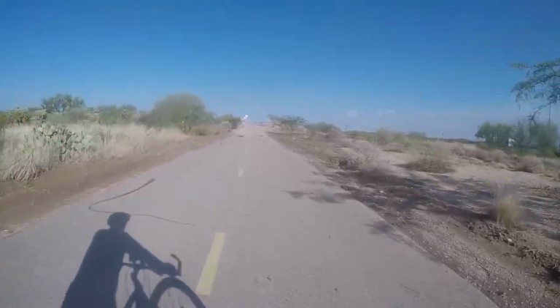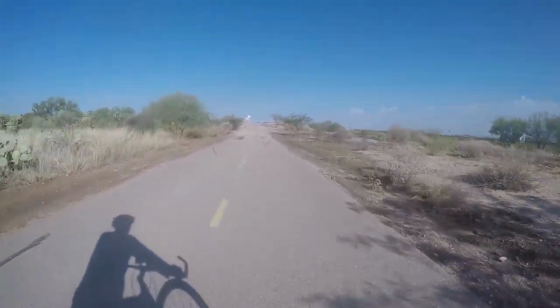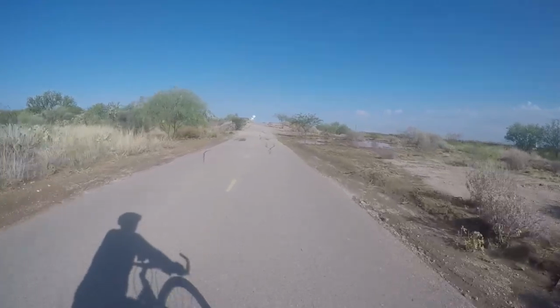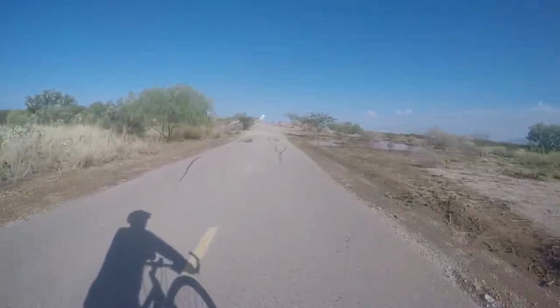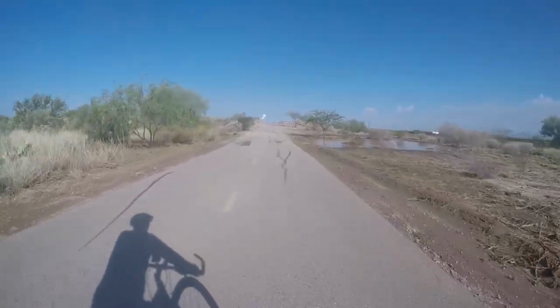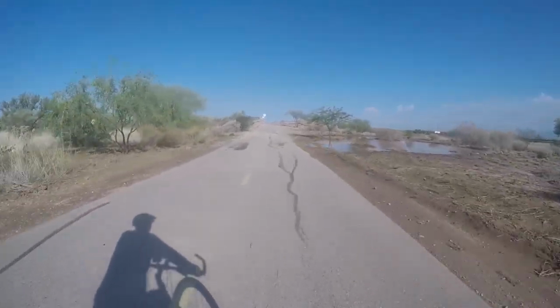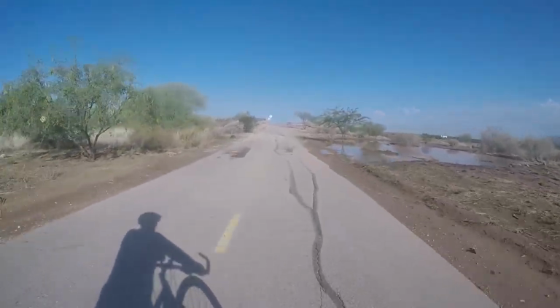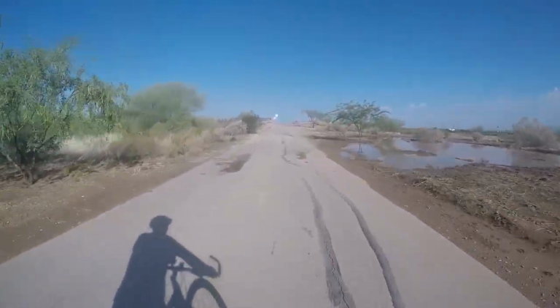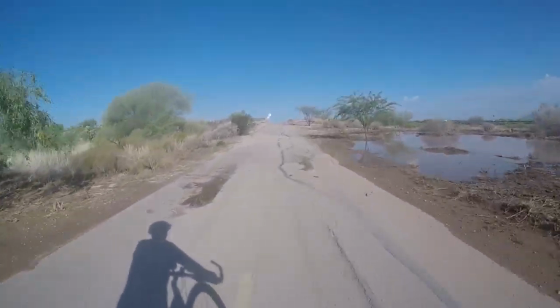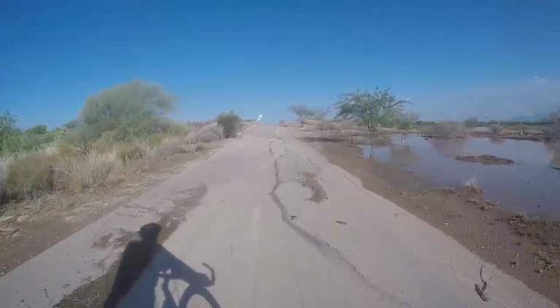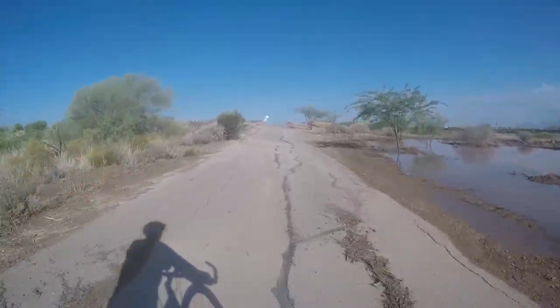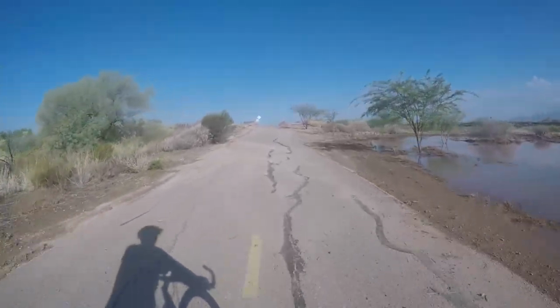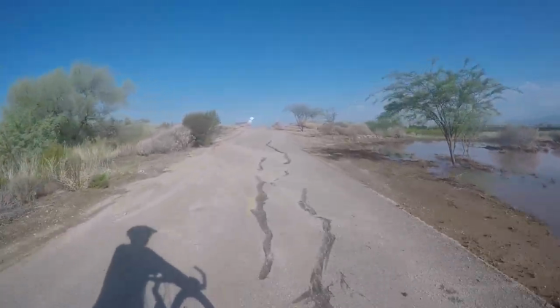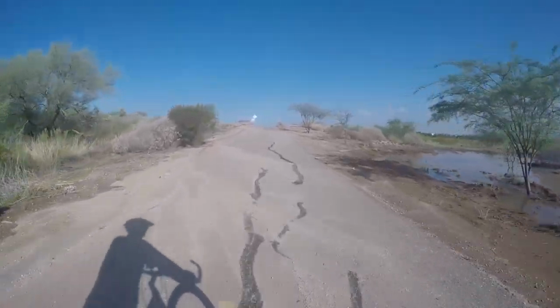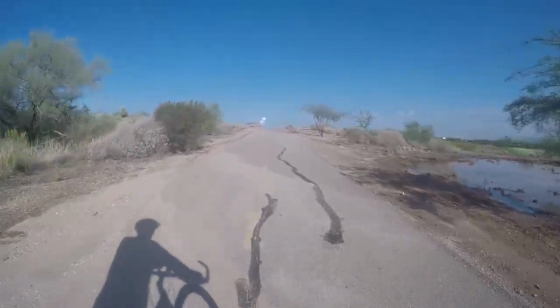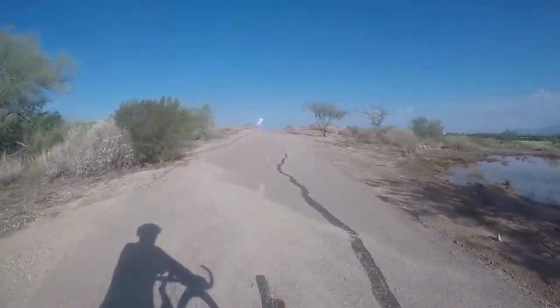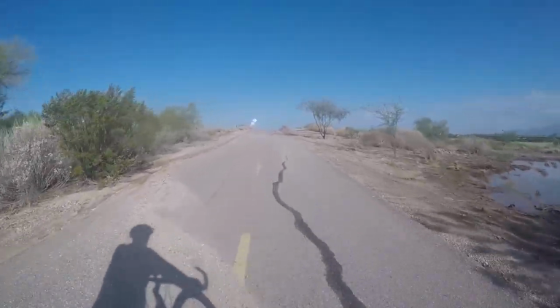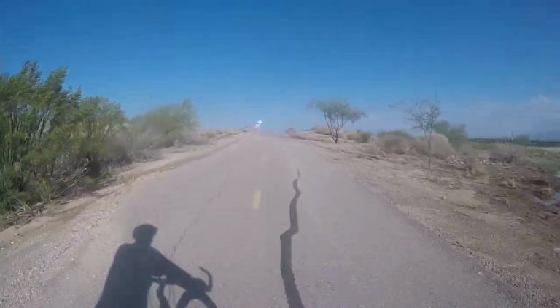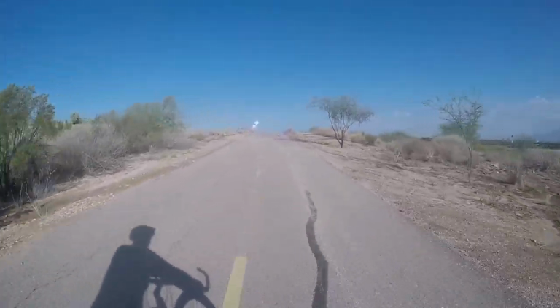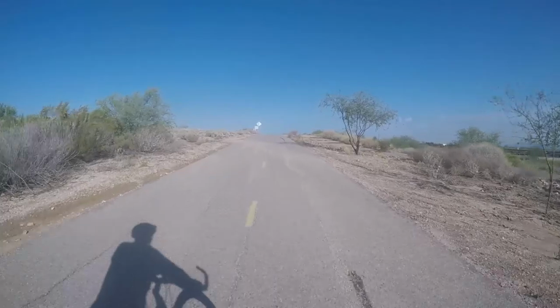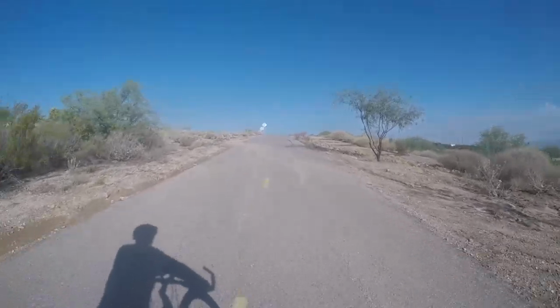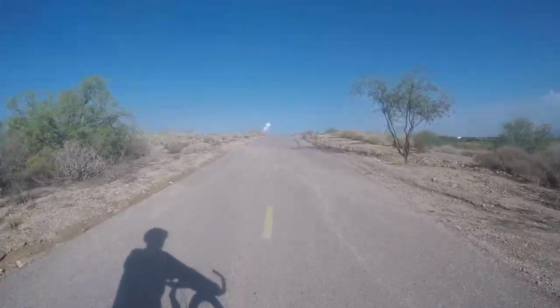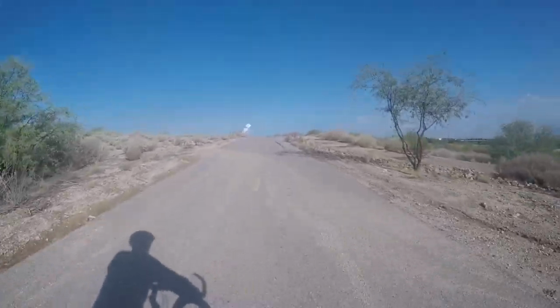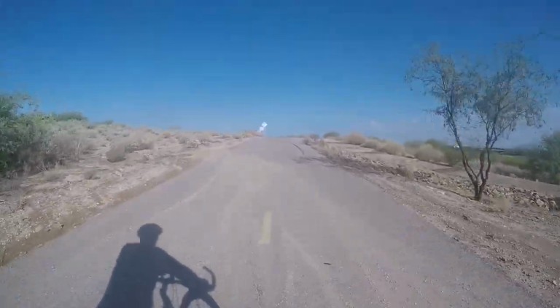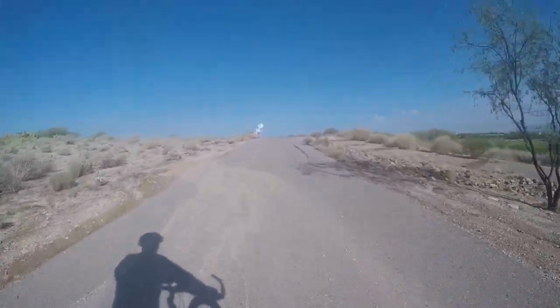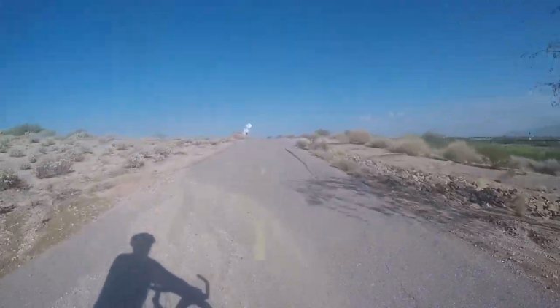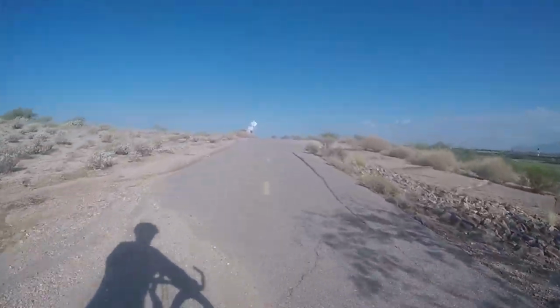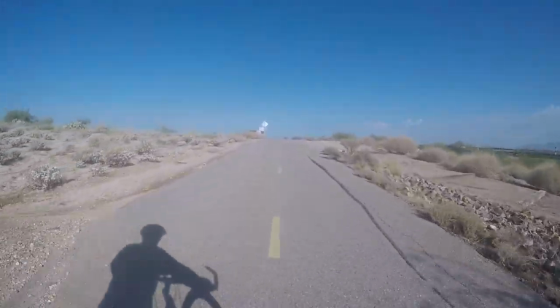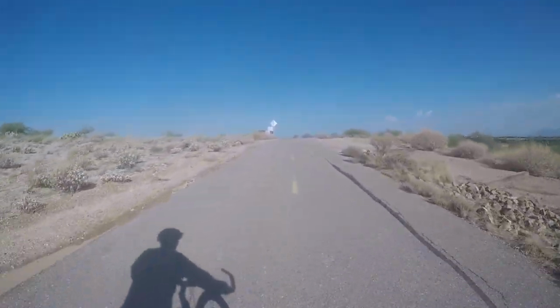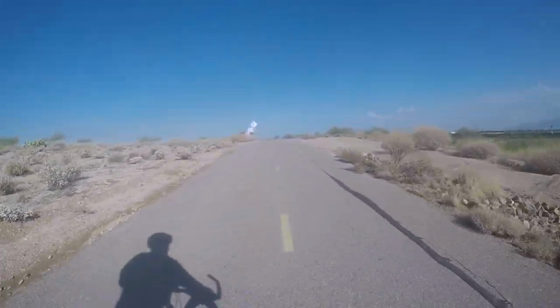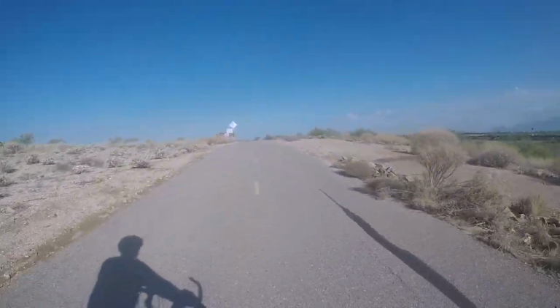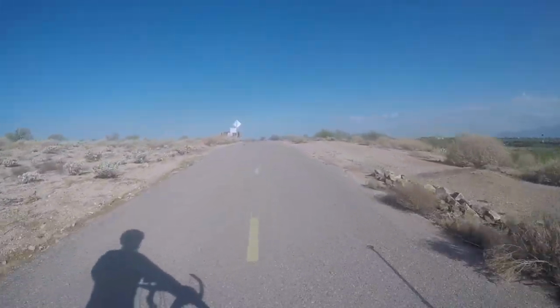Up here on the right is some of that water left over from the rain. It's odd to see that because we don't see water just laying around in Arizona — not in the desert.